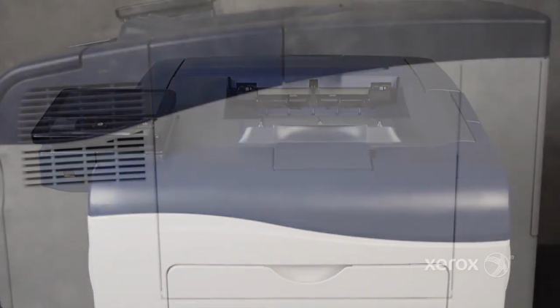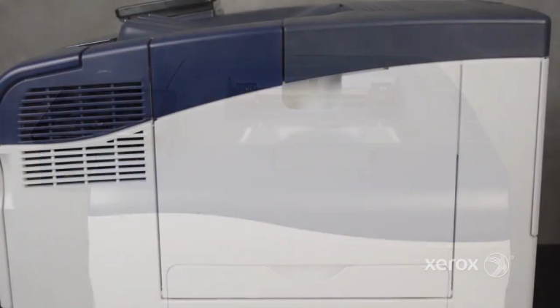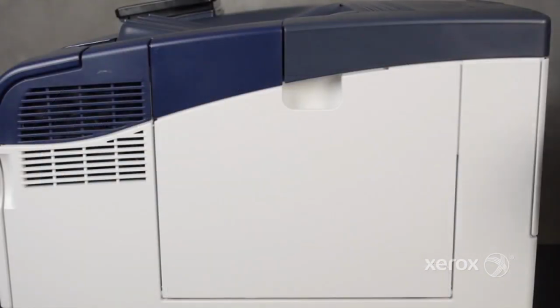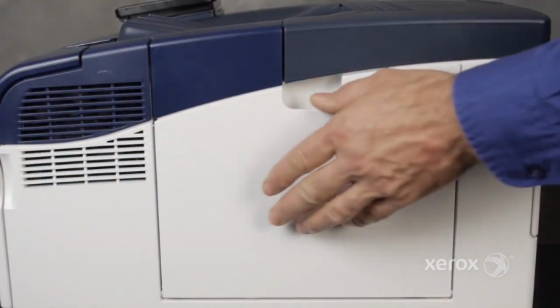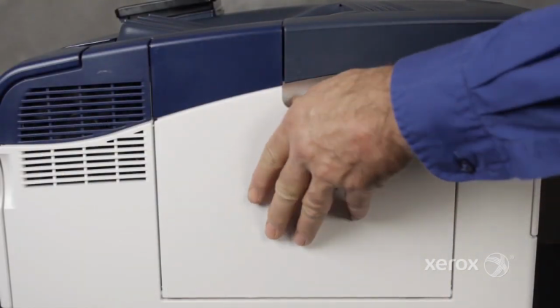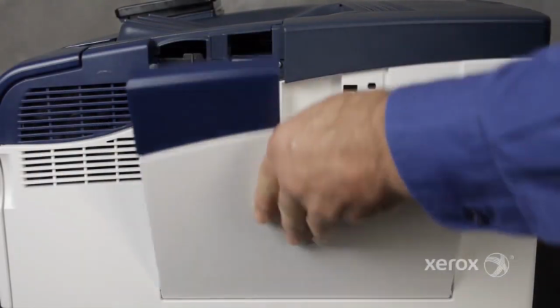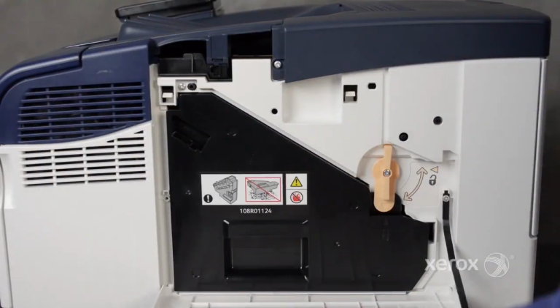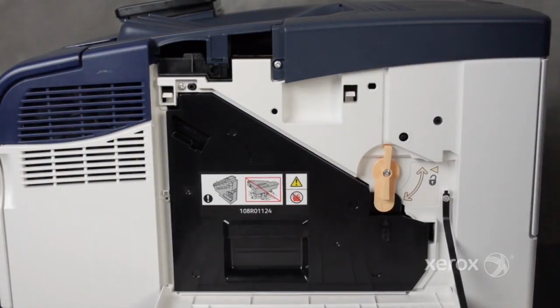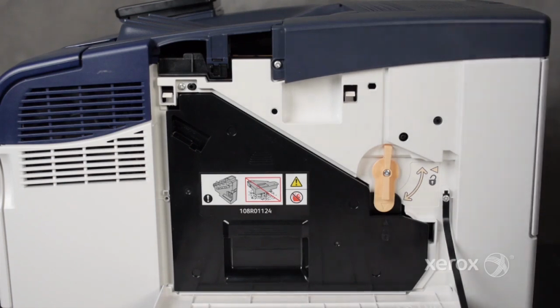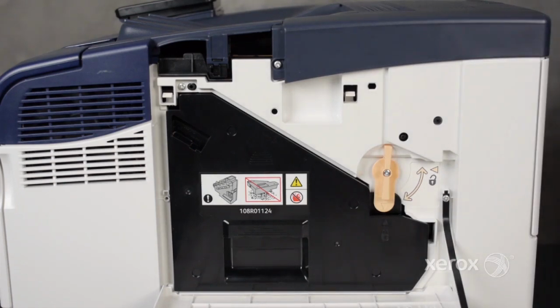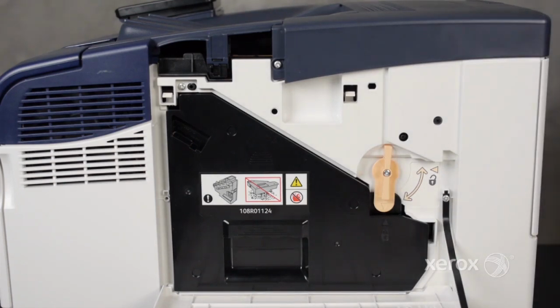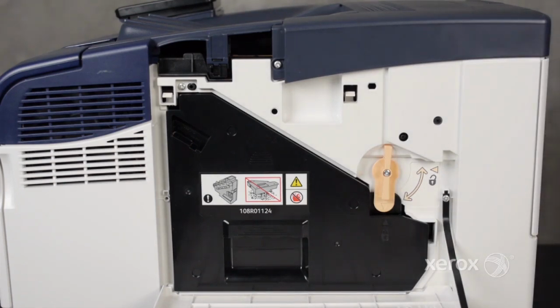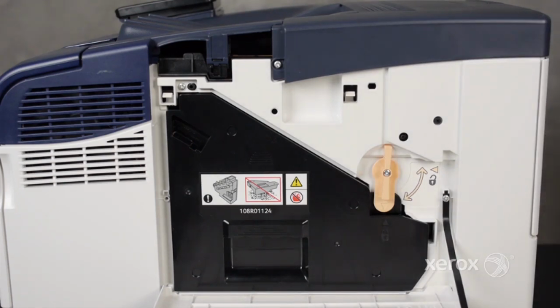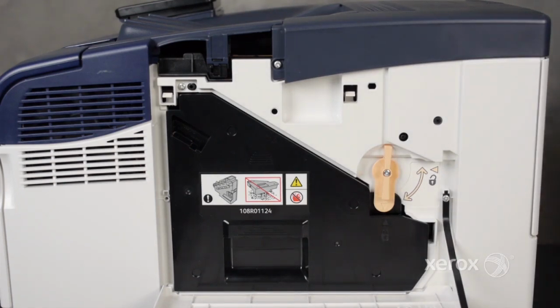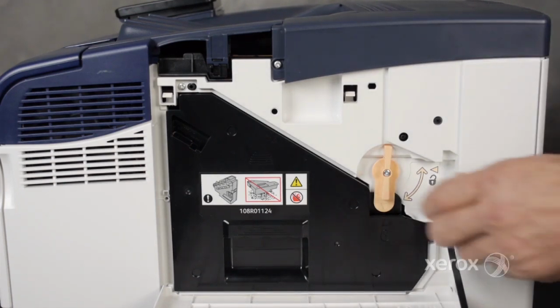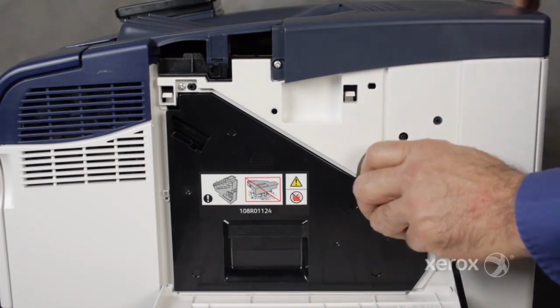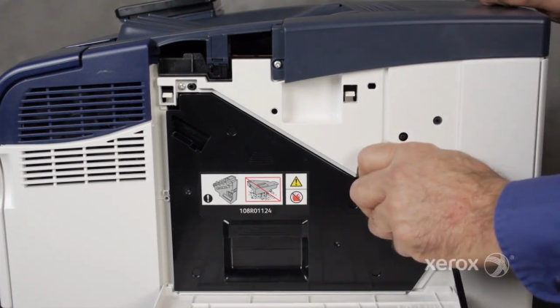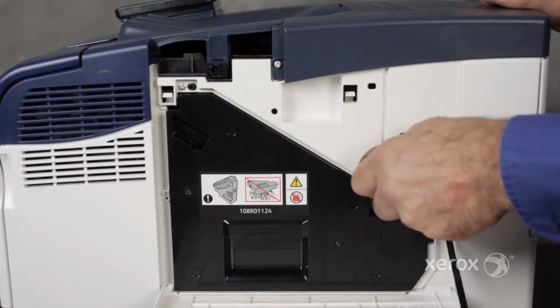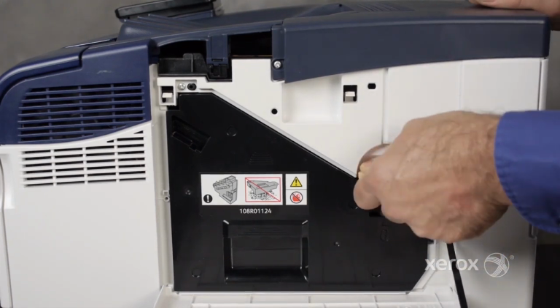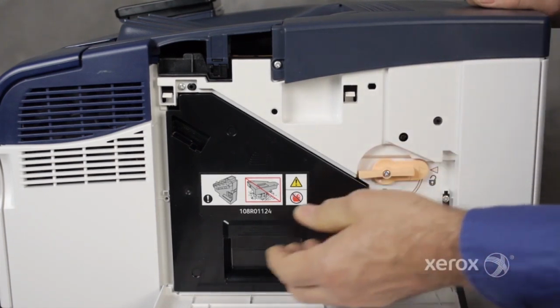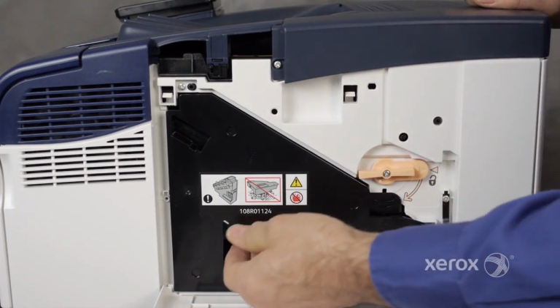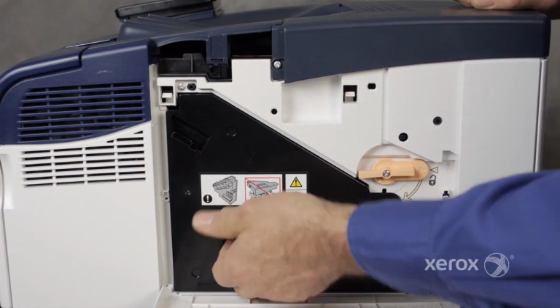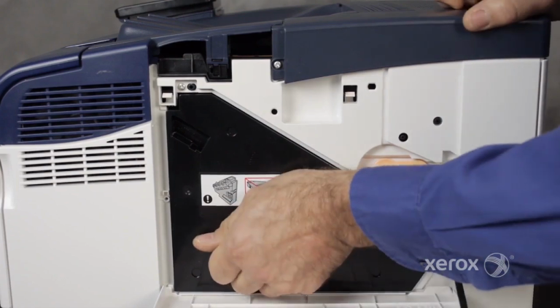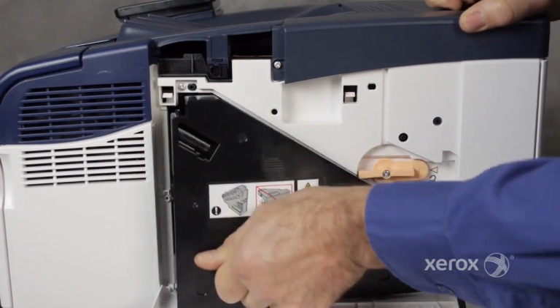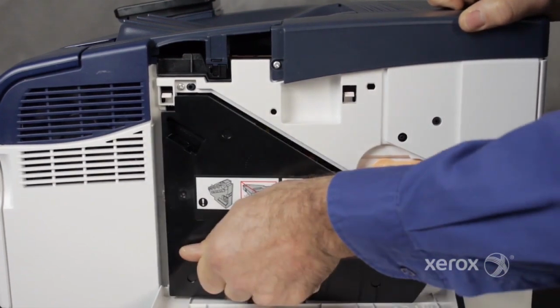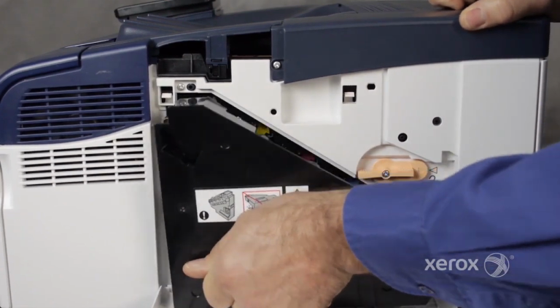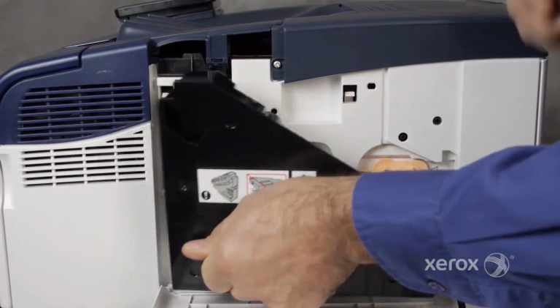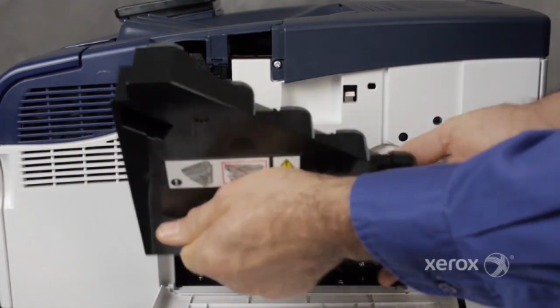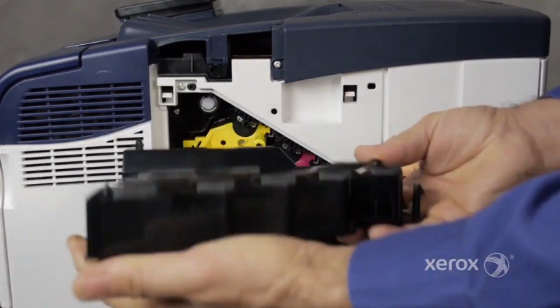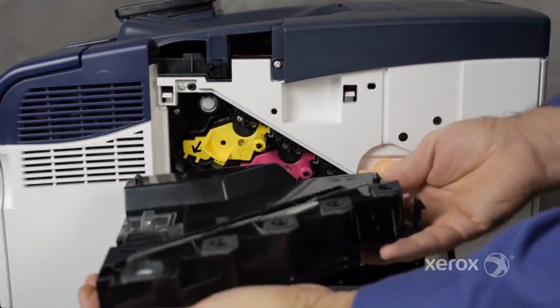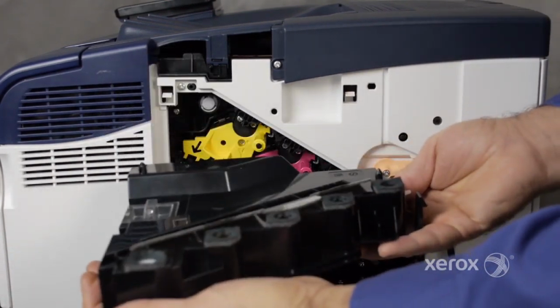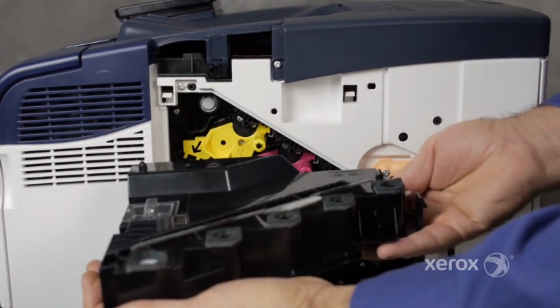To begin, open the right side door. Rotate the lock and remove the waste cartridge. To avoid toner spills, hold the cartridge upright.